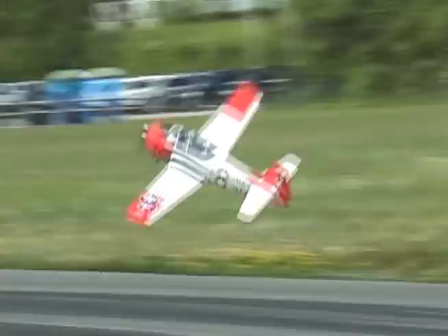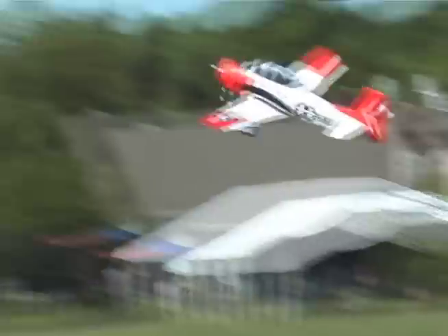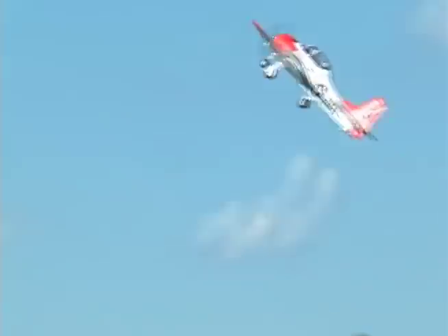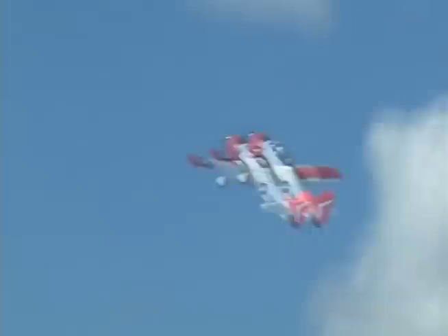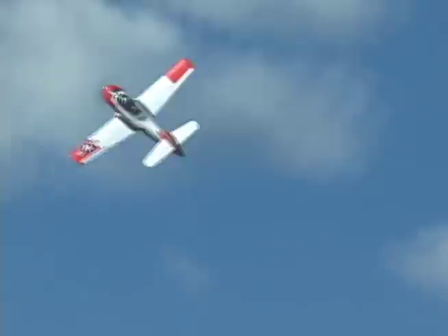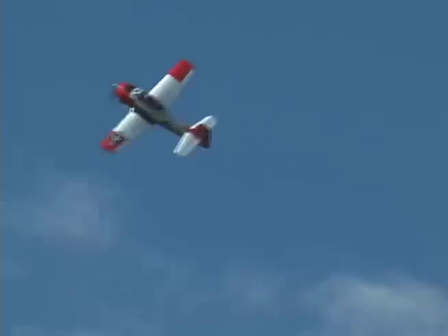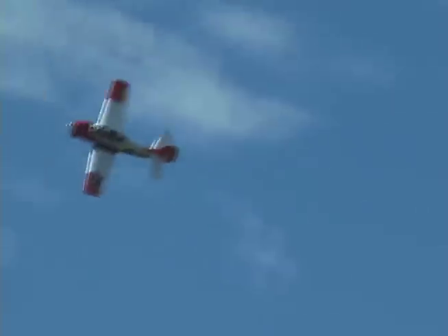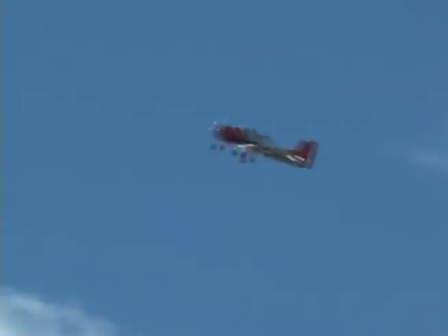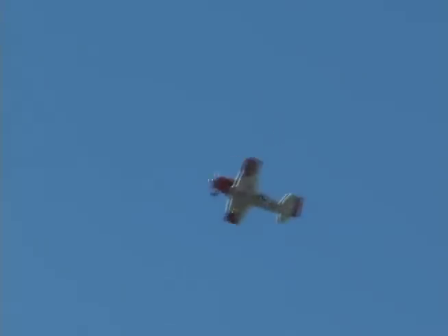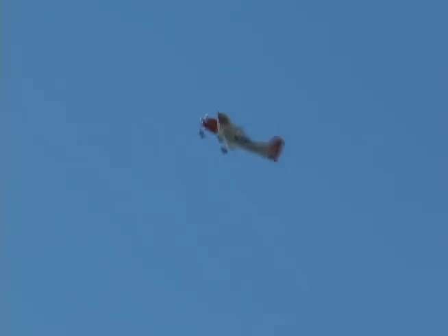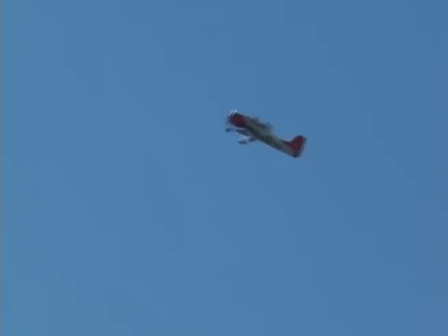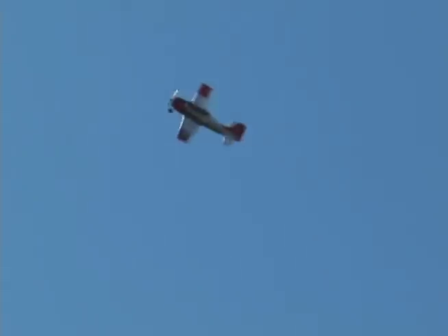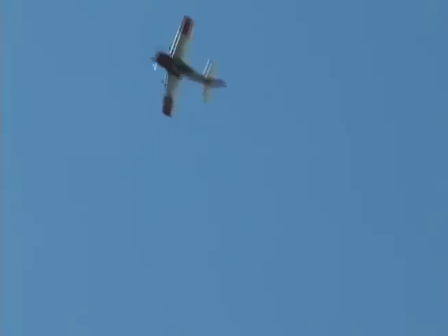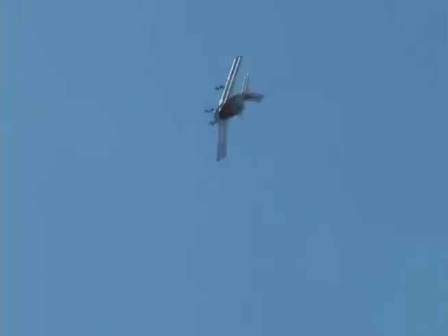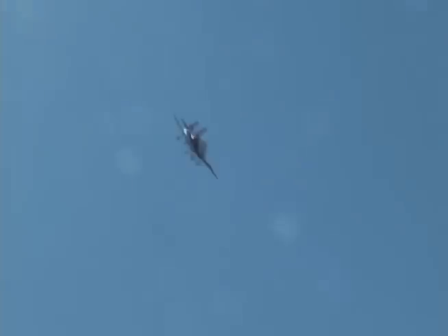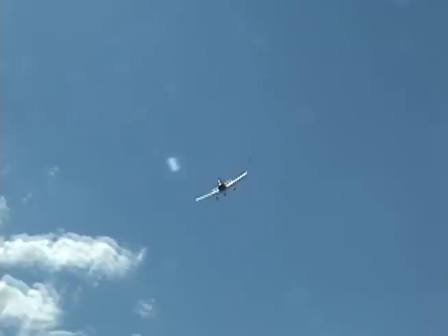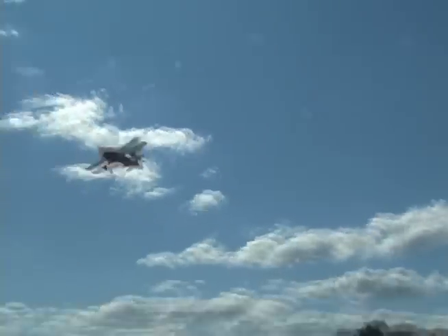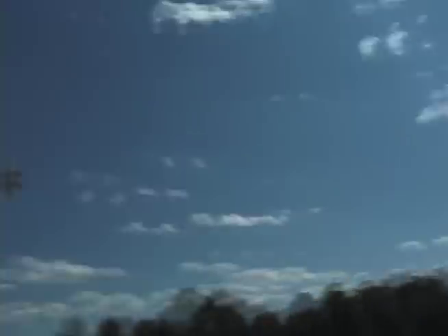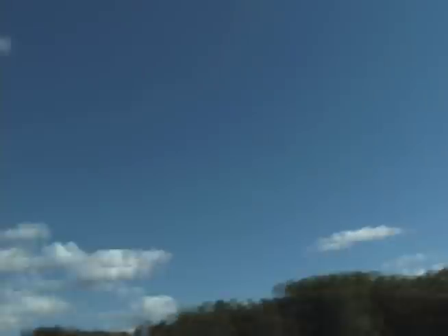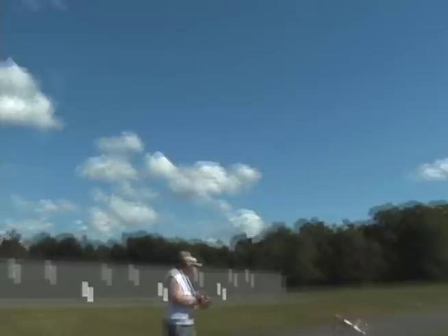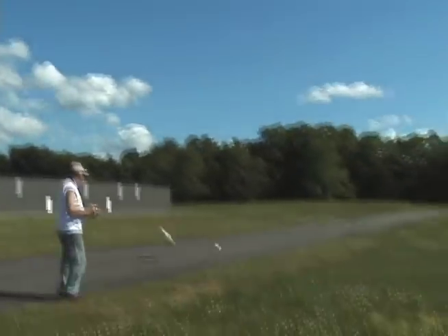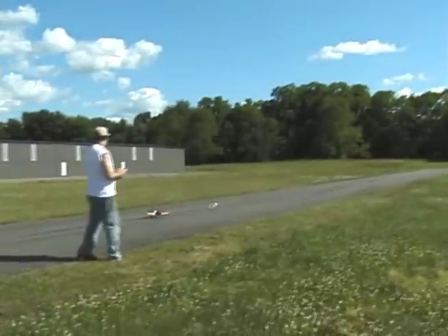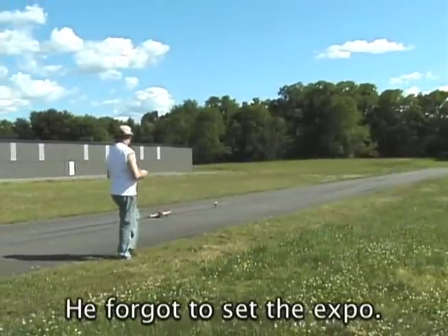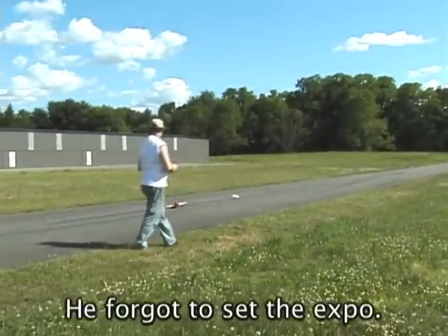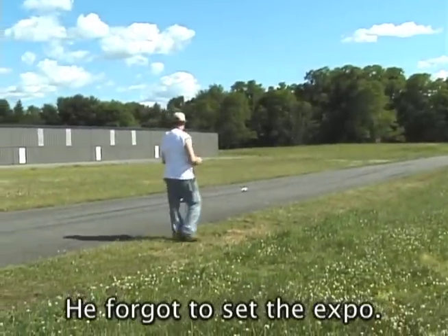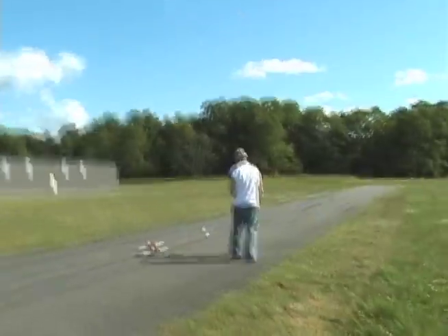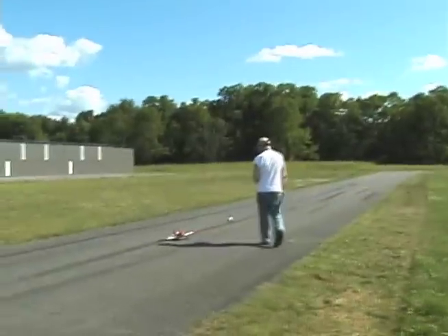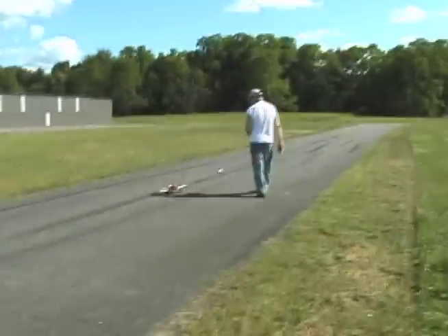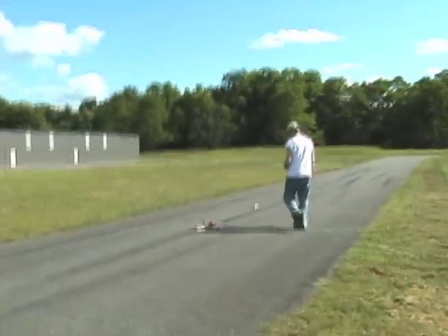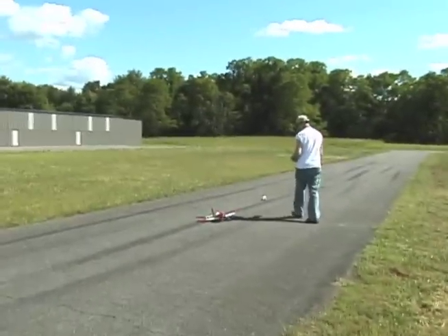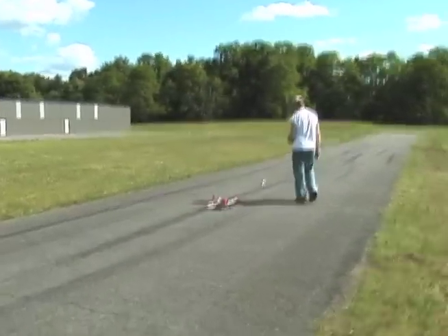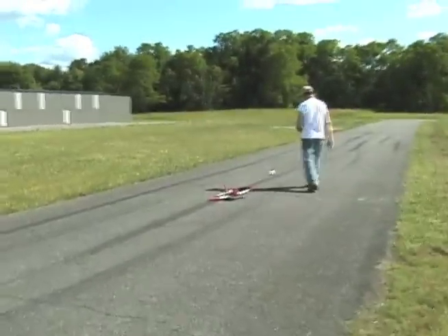Up, up, and away! Woo-hoo! Whoa! Is that a little windy? Oh, no! What's that? Whoa! What the heck? Oh, what happened? Those big-headed pilots, they threw off your CG!